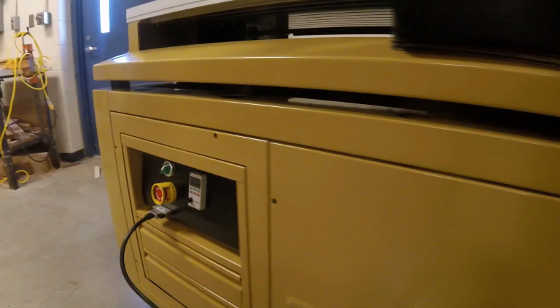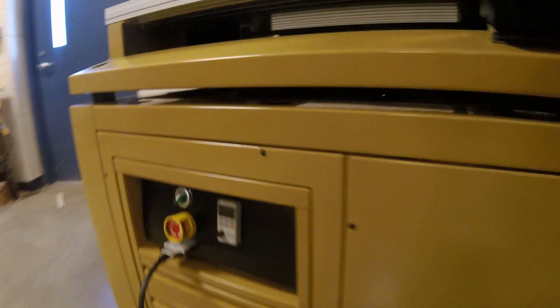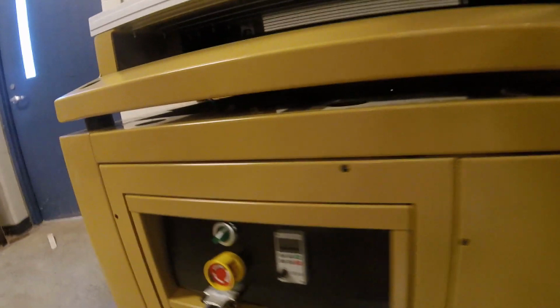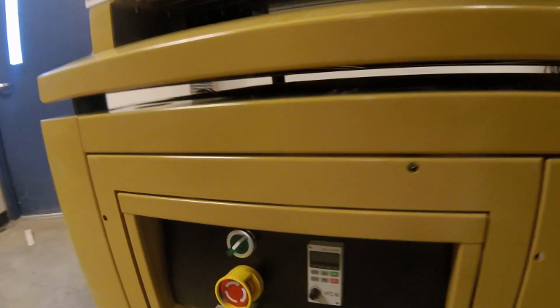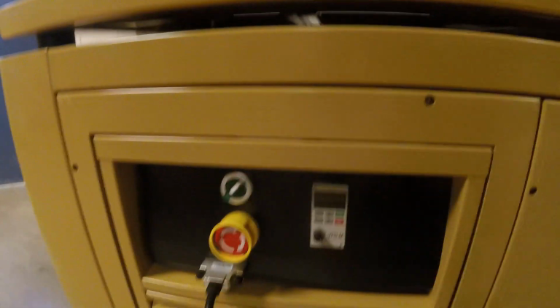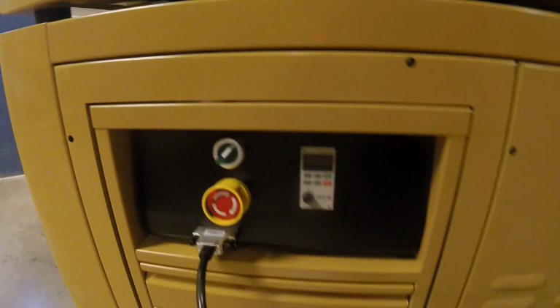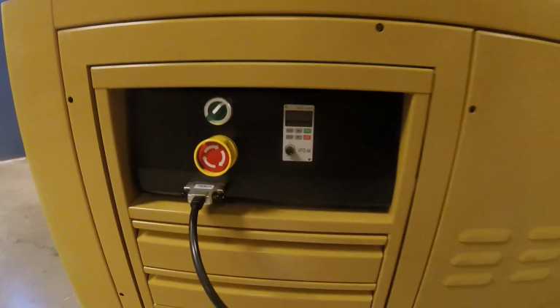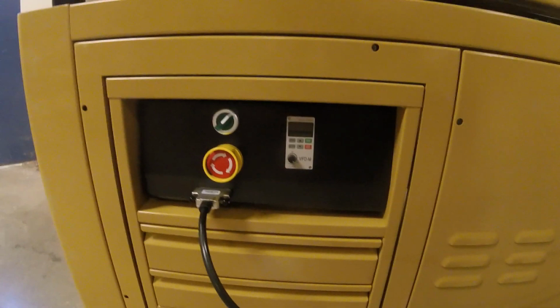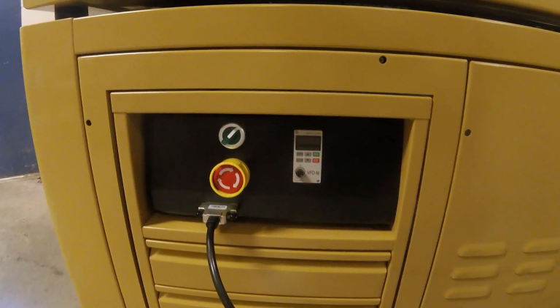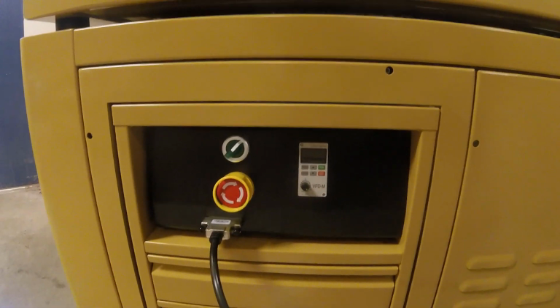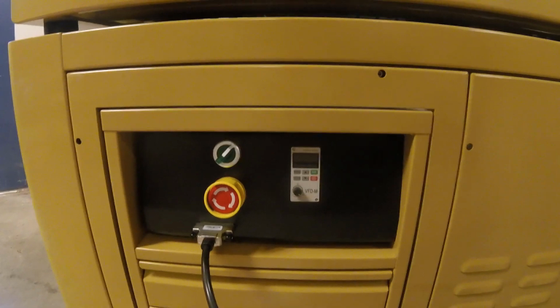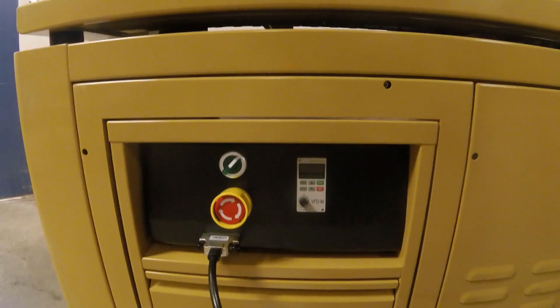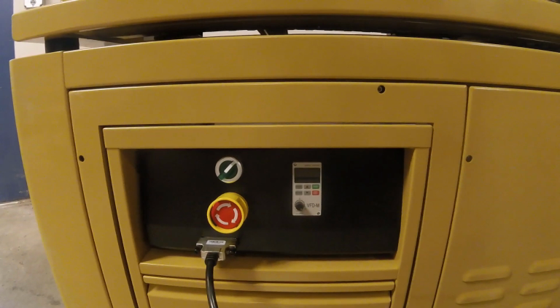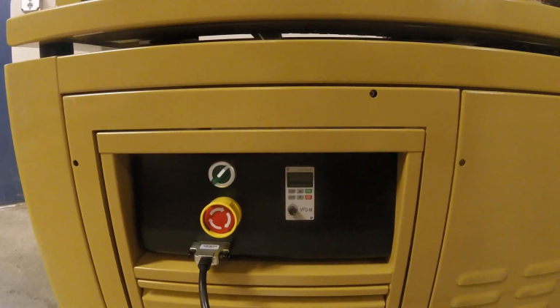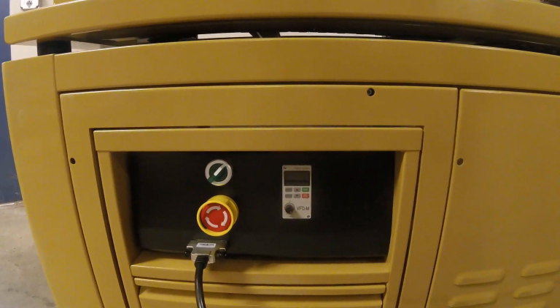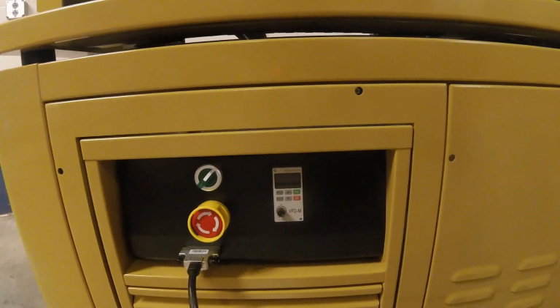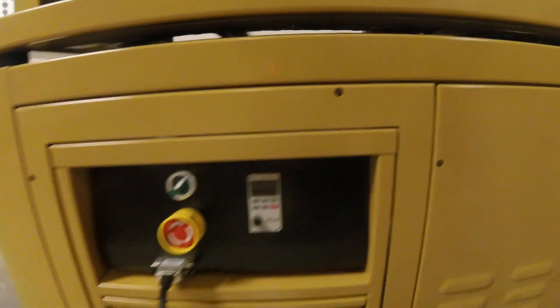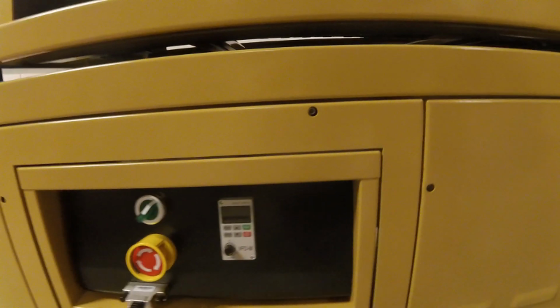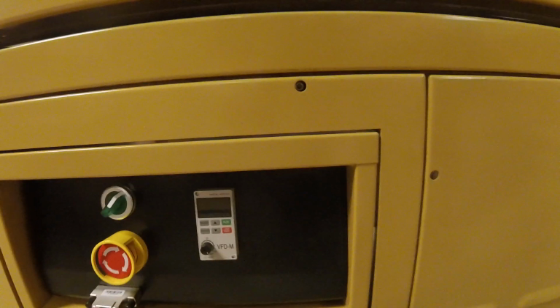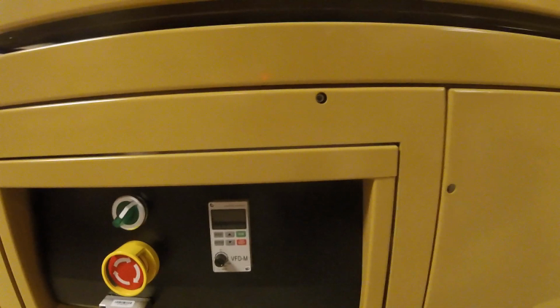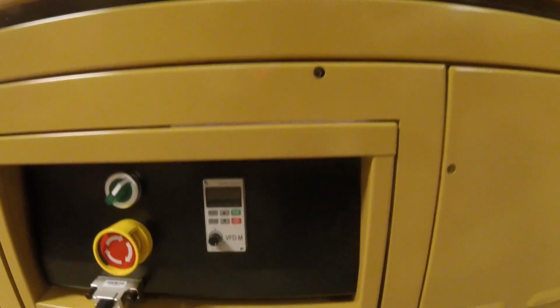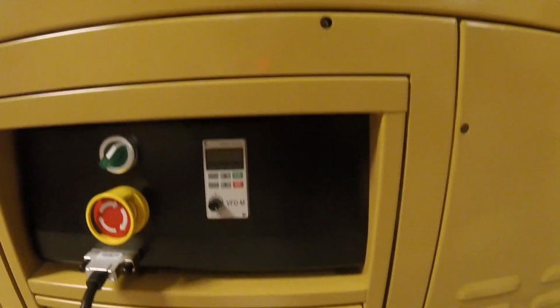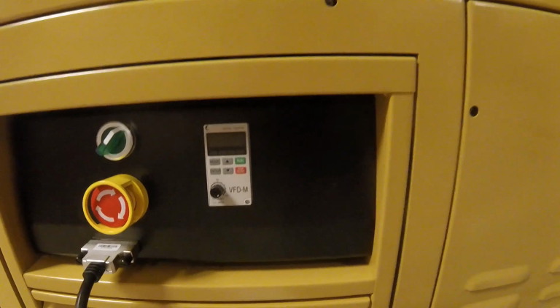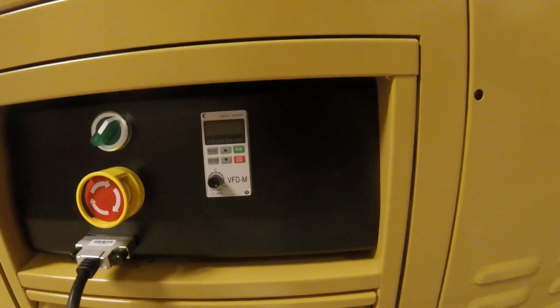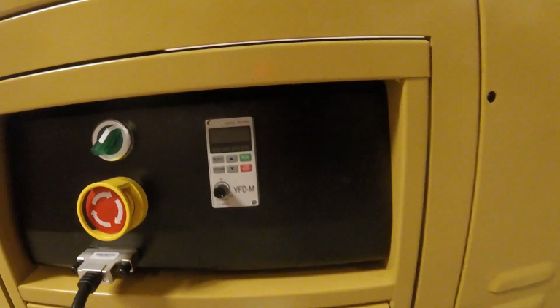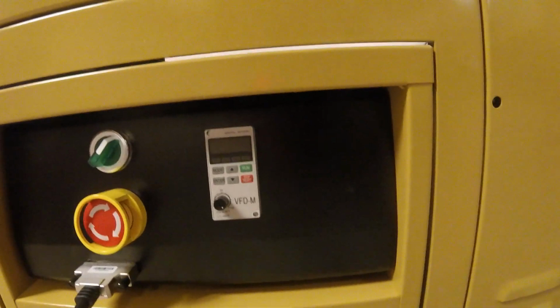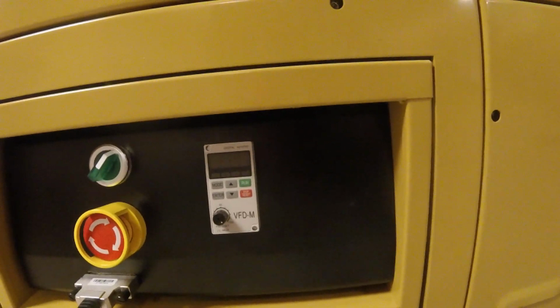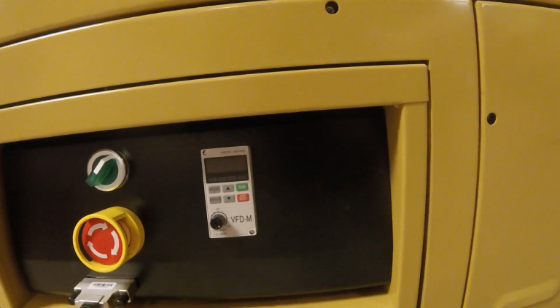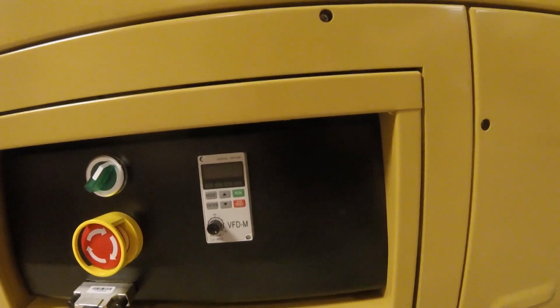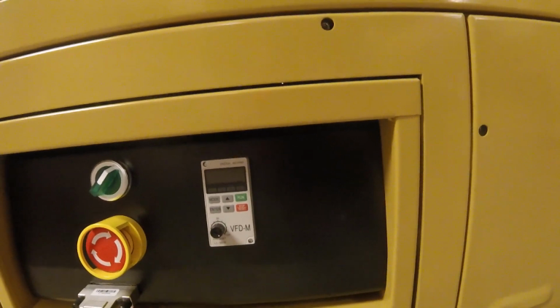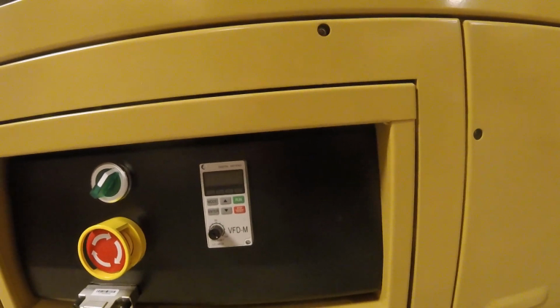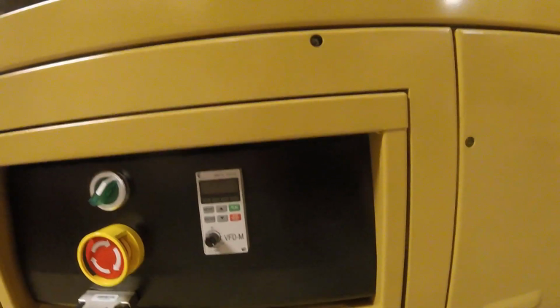Over here is some of the control modules. We have a start and stop button if you look, and then over here is our spindle speed. This little dial is gonna tell us our spindle speed.